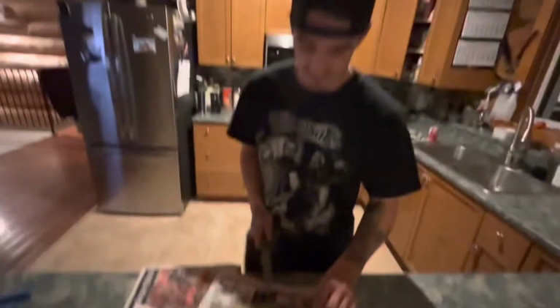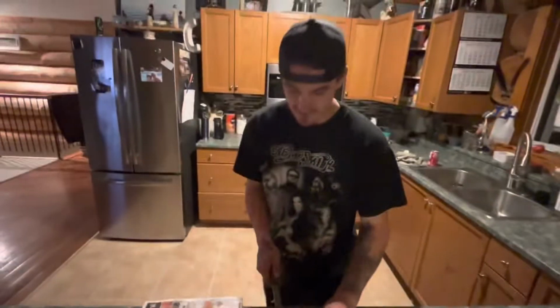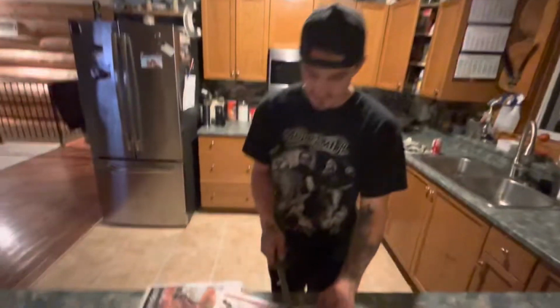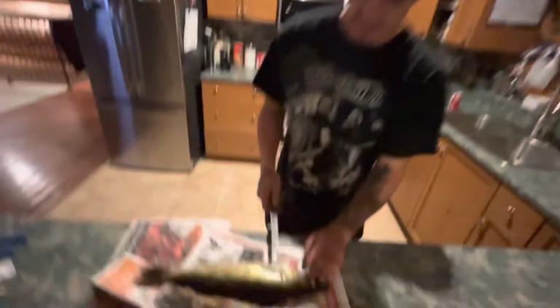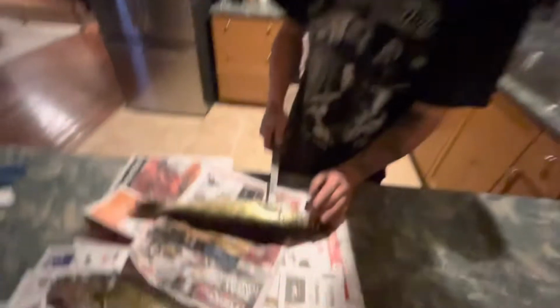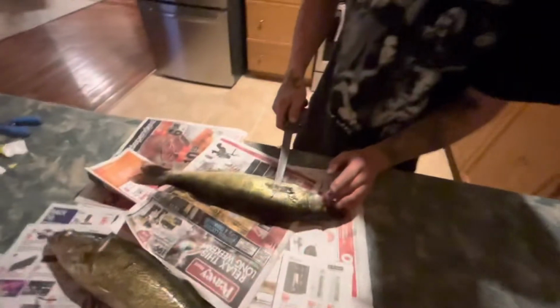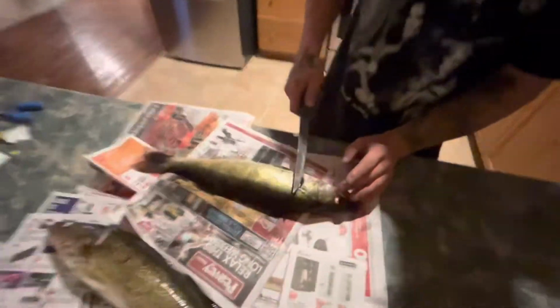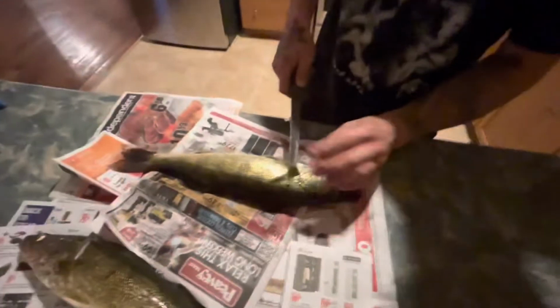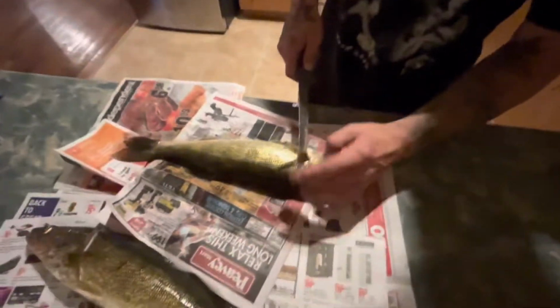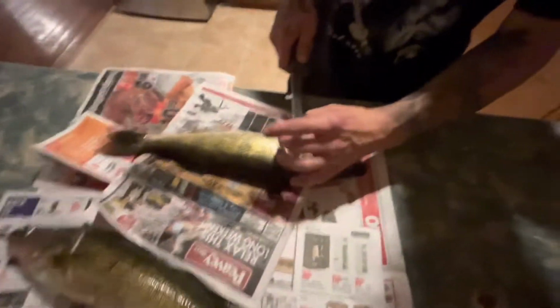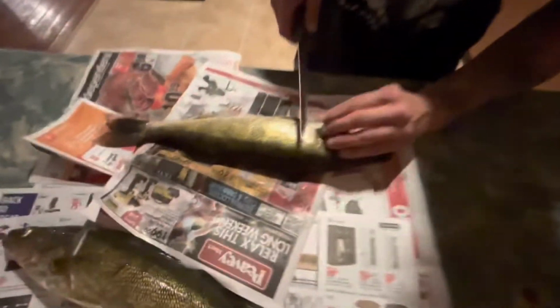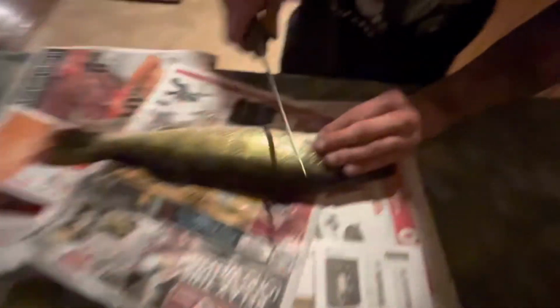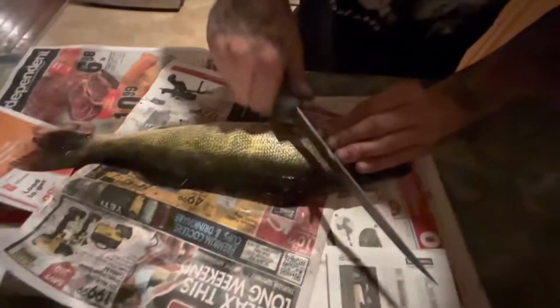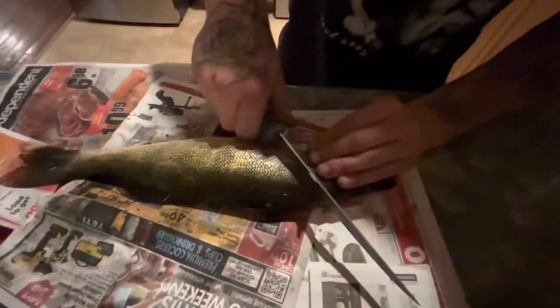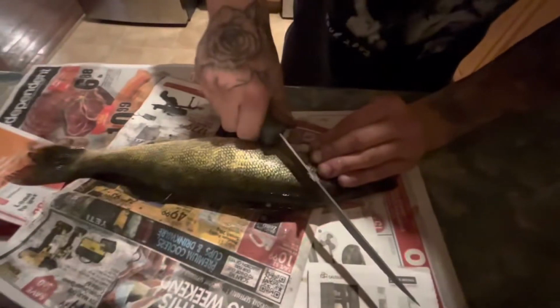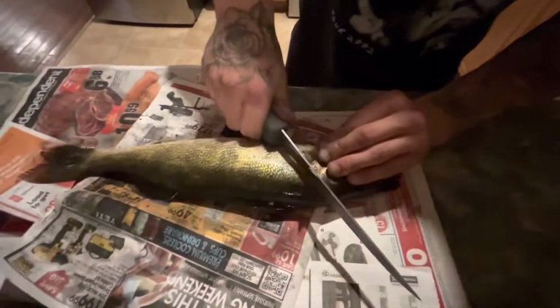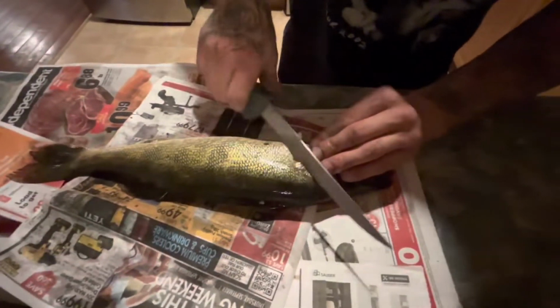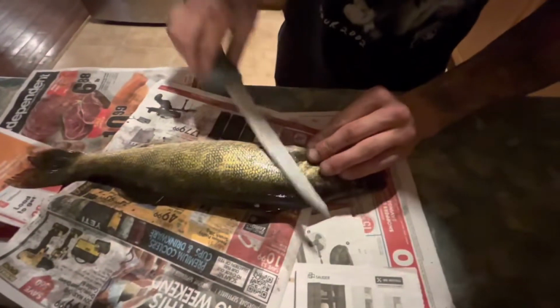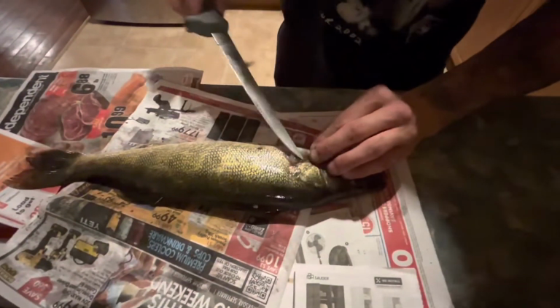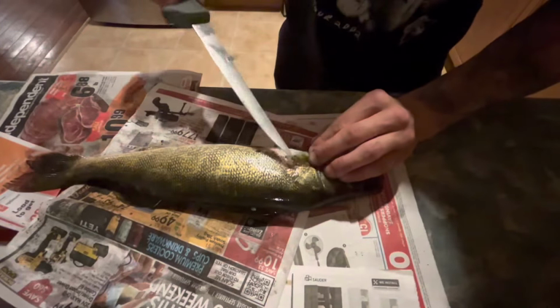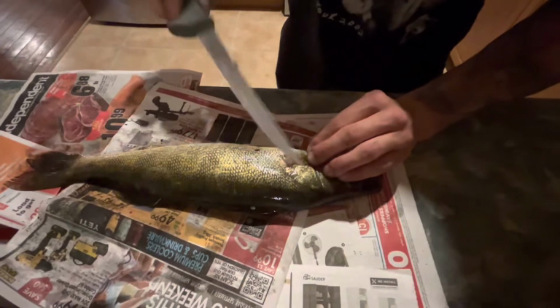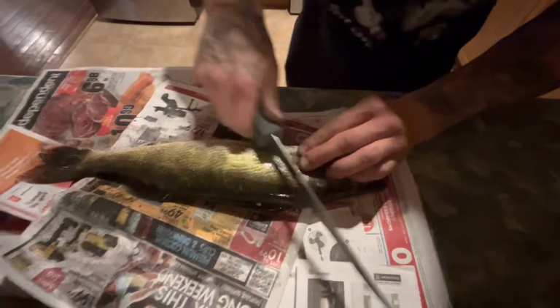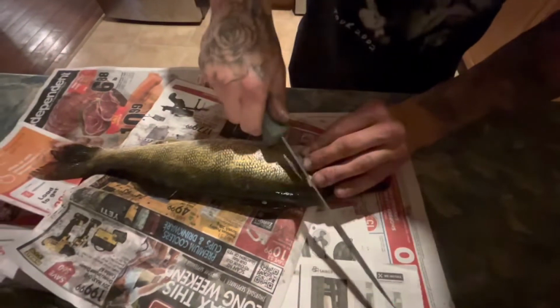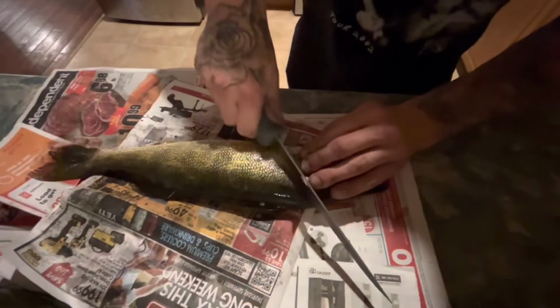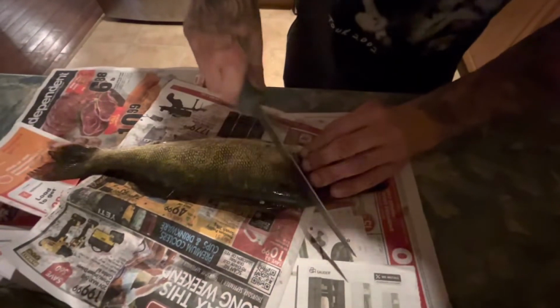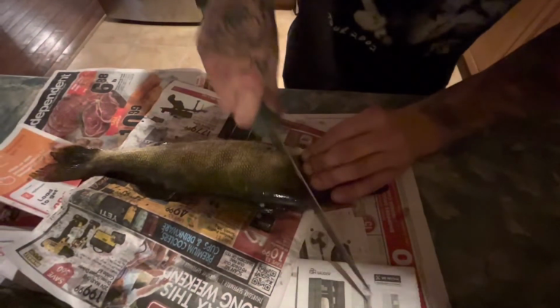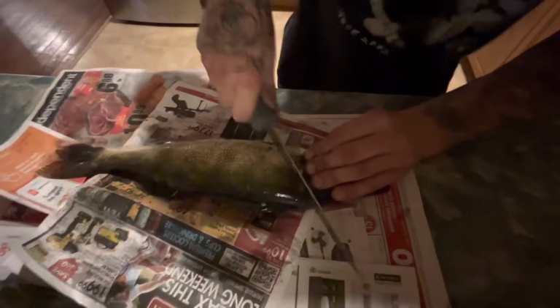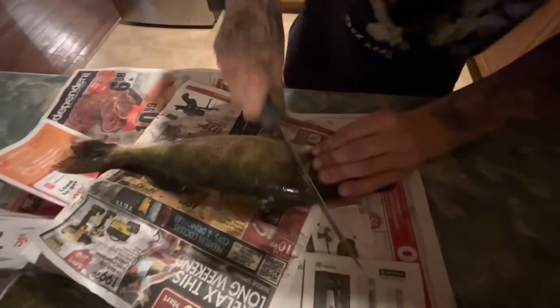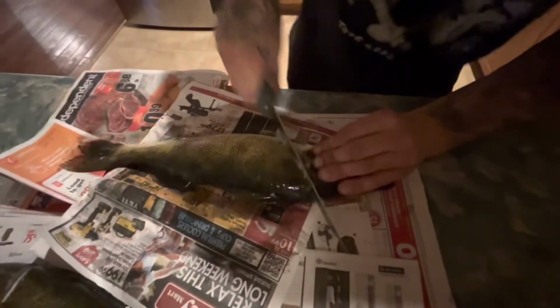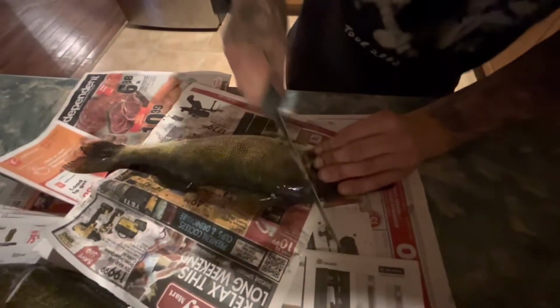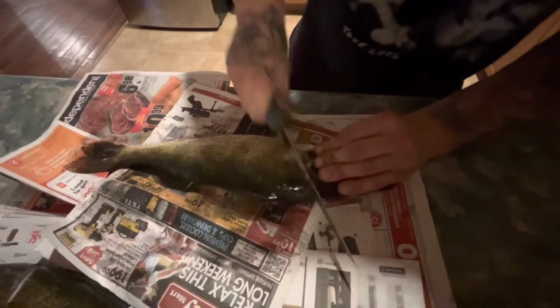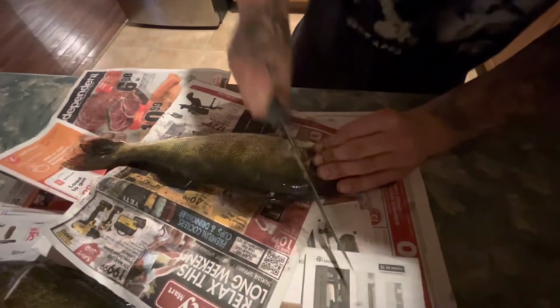Usually I'll take it, go right behind the dorsal fin, pick her up, come on an angle right by his cheekbone here, right on the edge, and go right down to the spine.